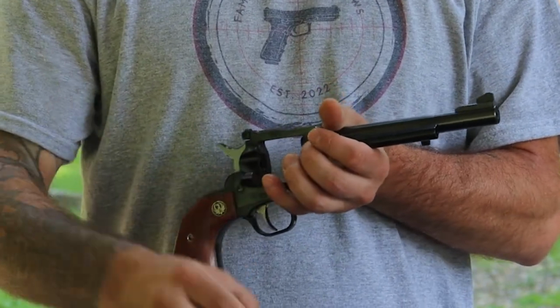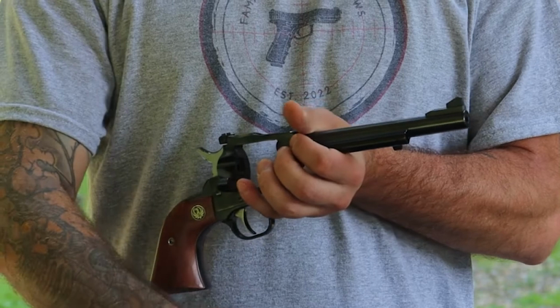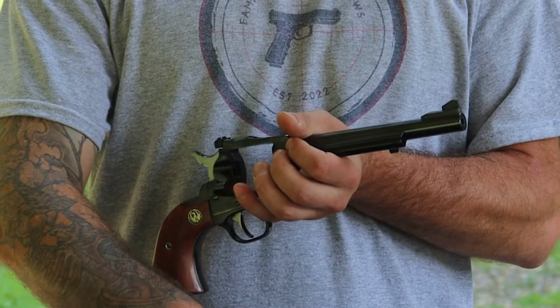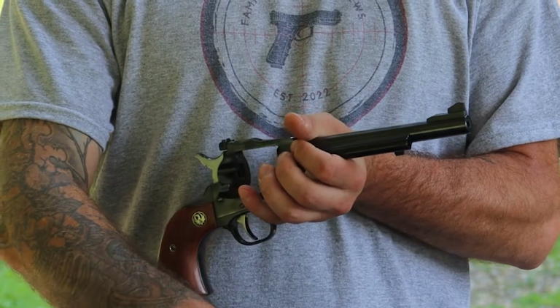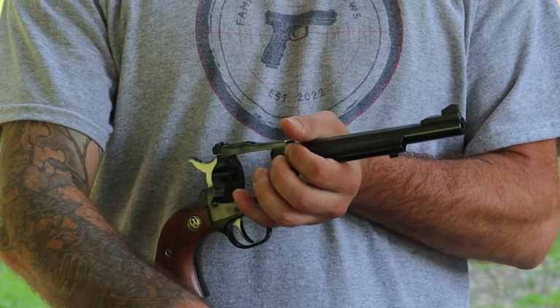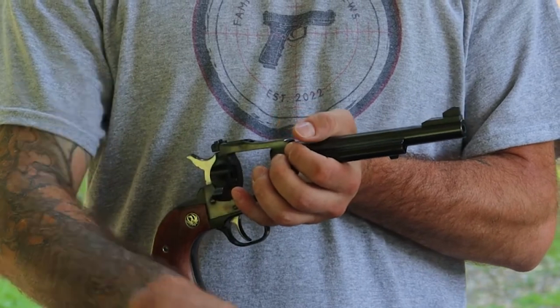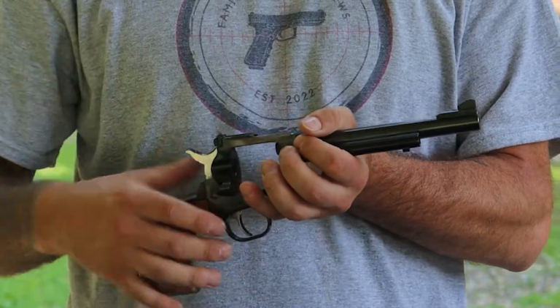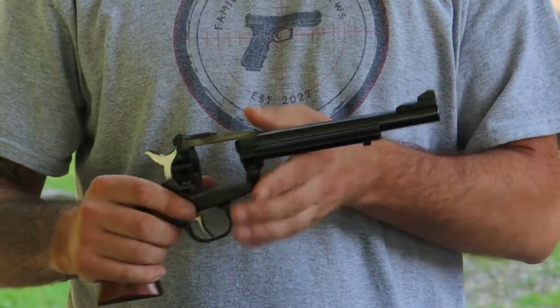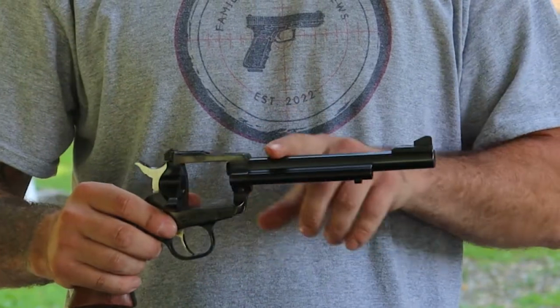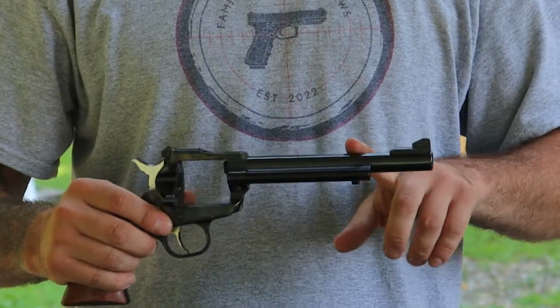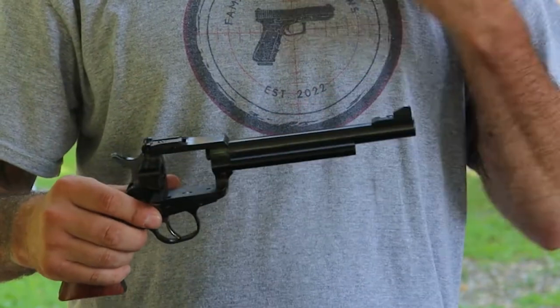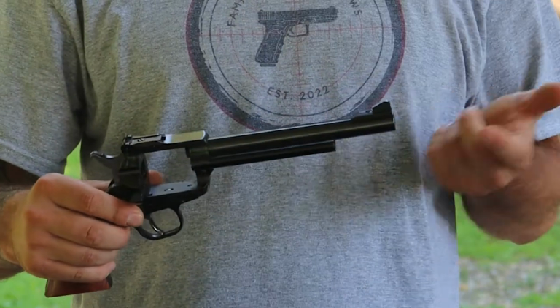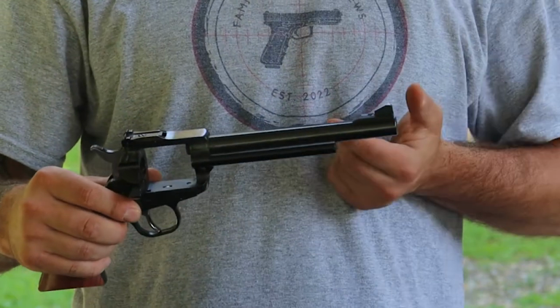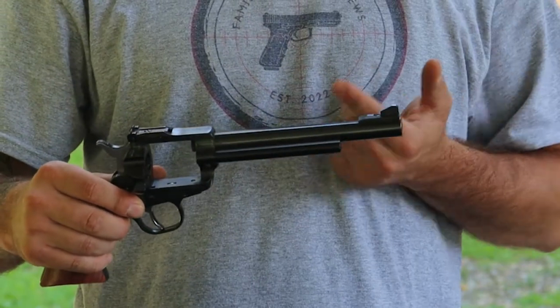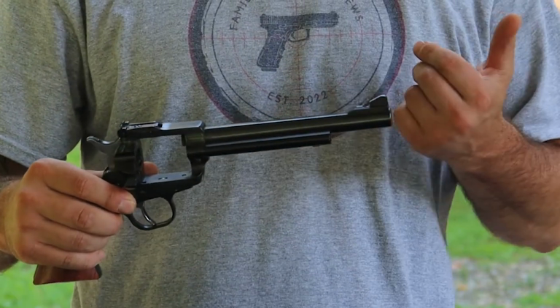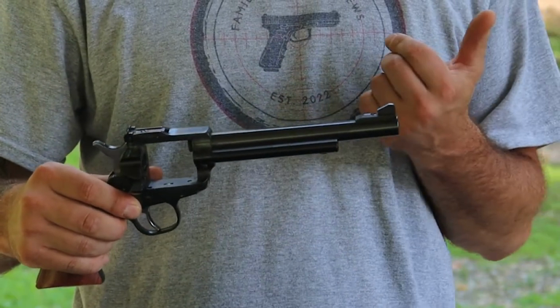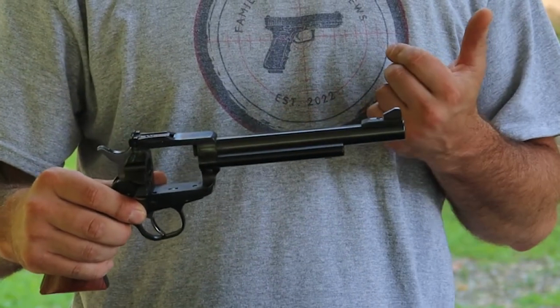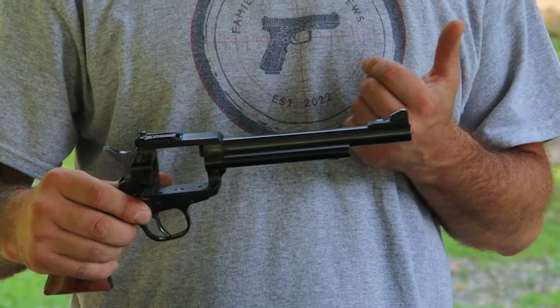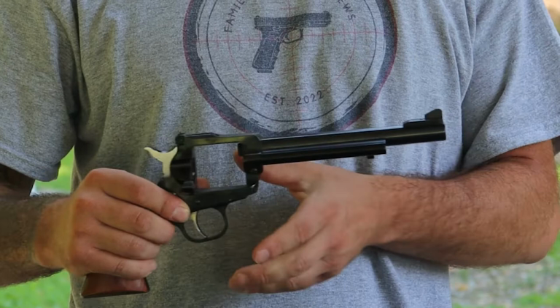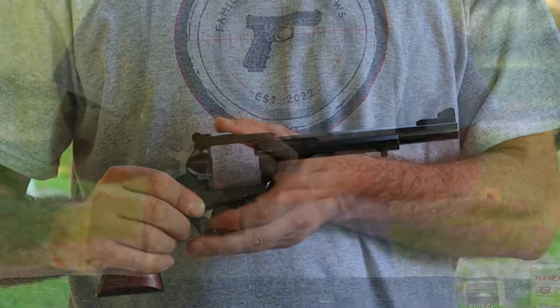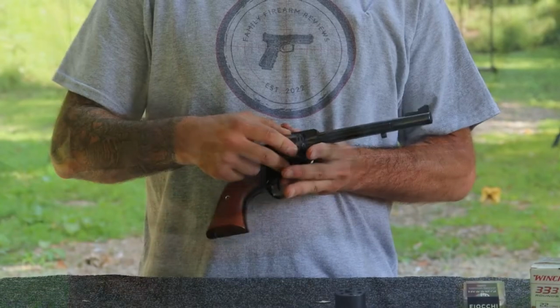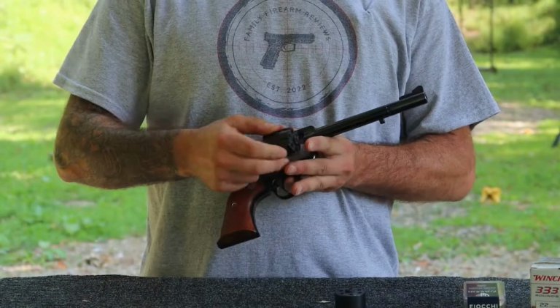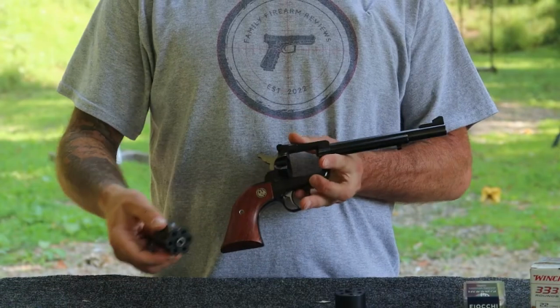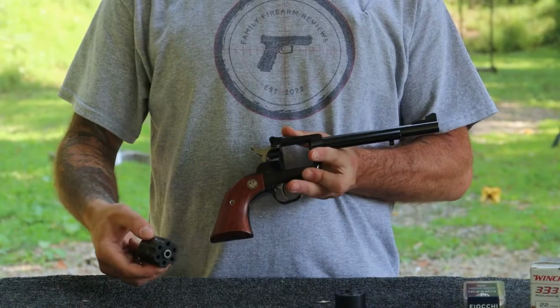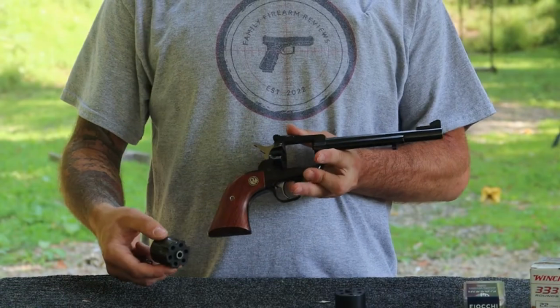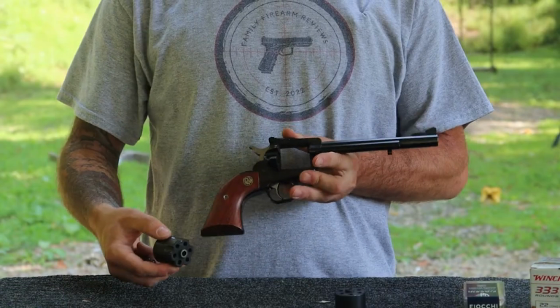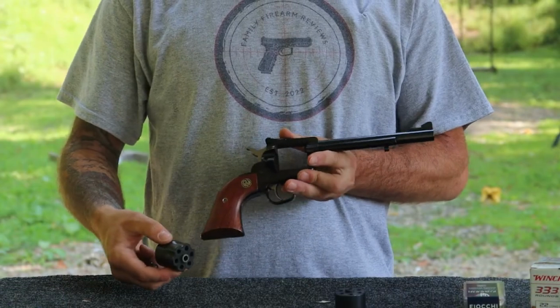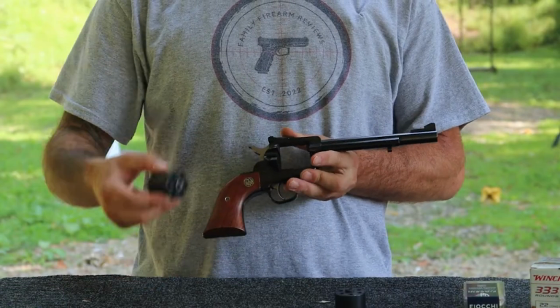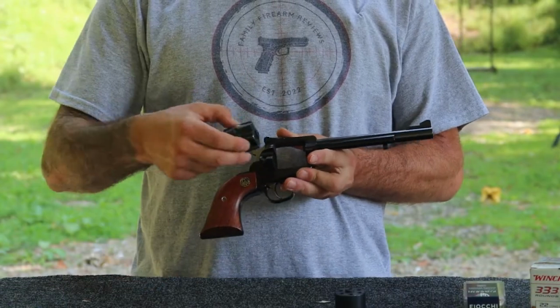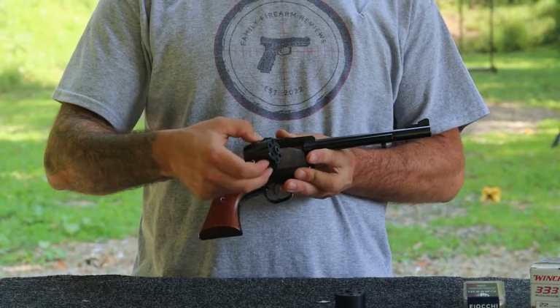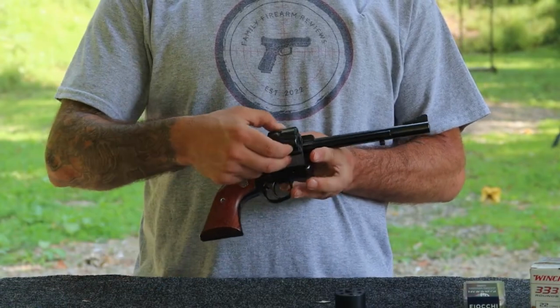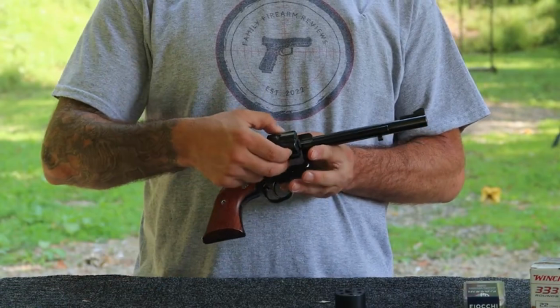The barrel on this is 1-in-14 twist, so we should have pretty good accuracy out of this firearm today. We're going to get this gun back together so we can get out to the range and get to shooting.